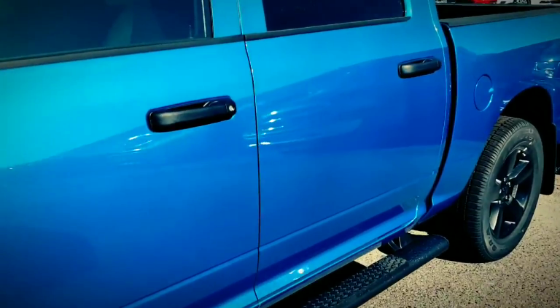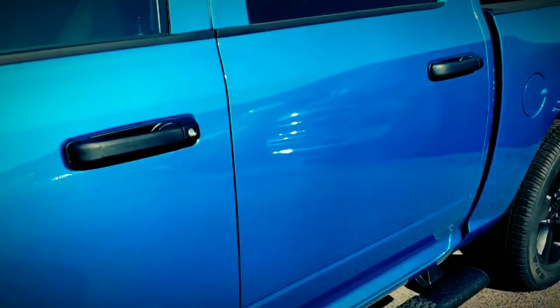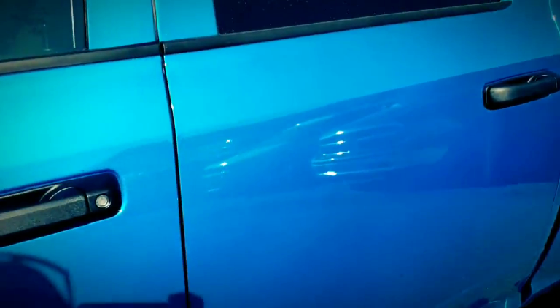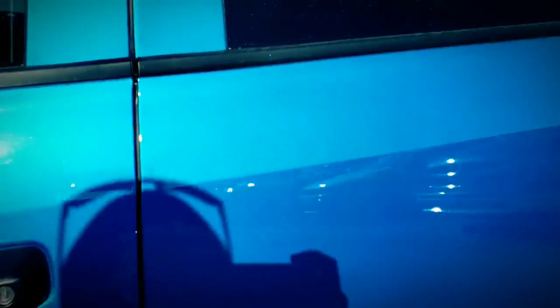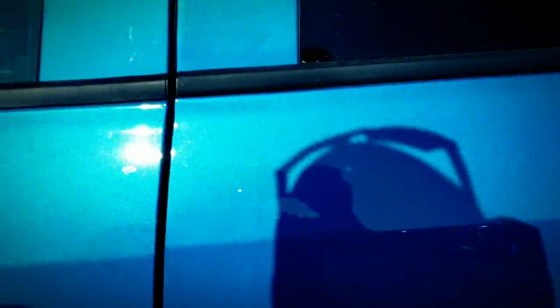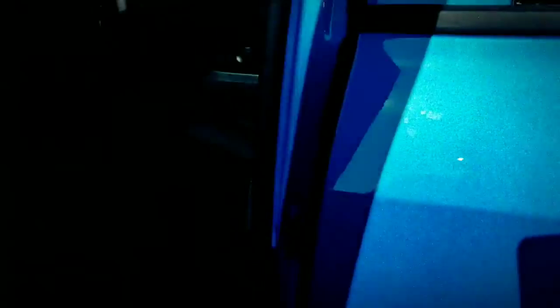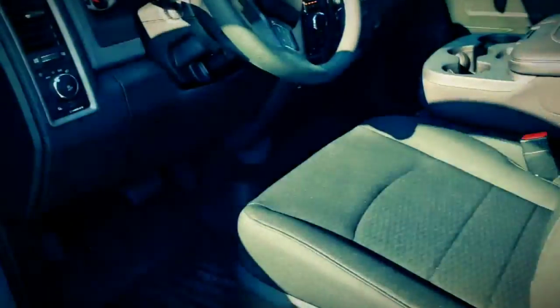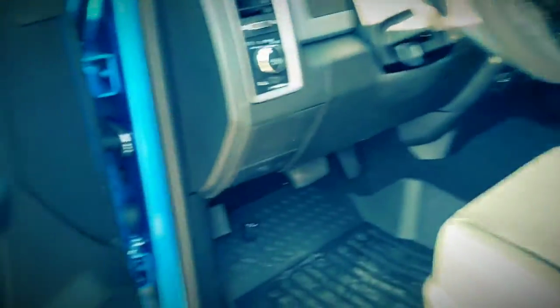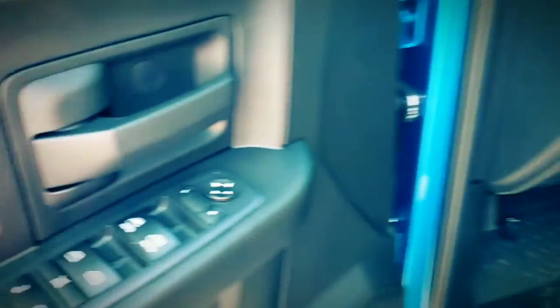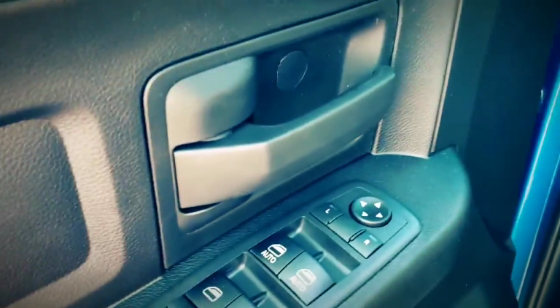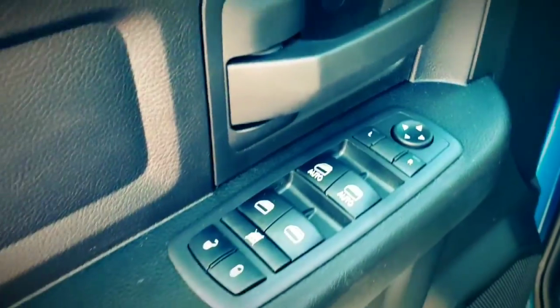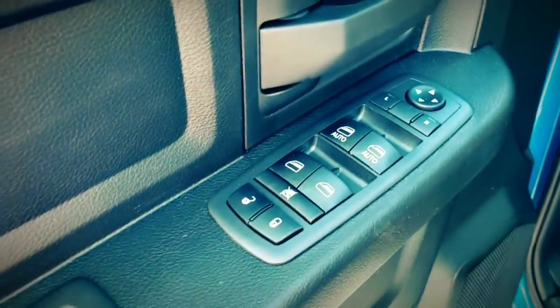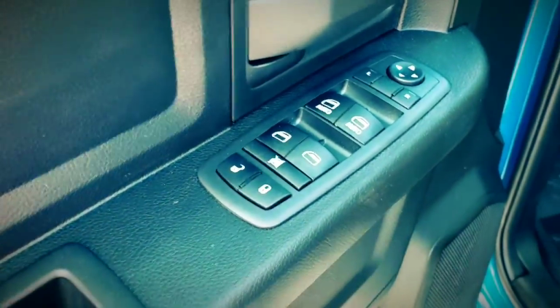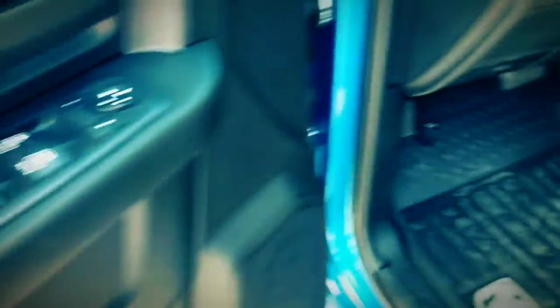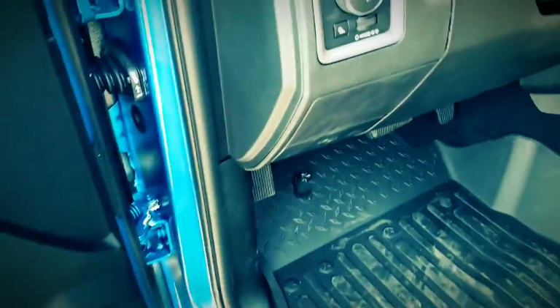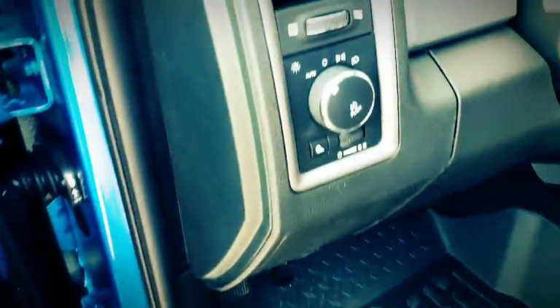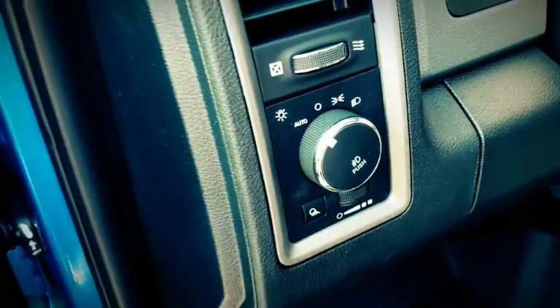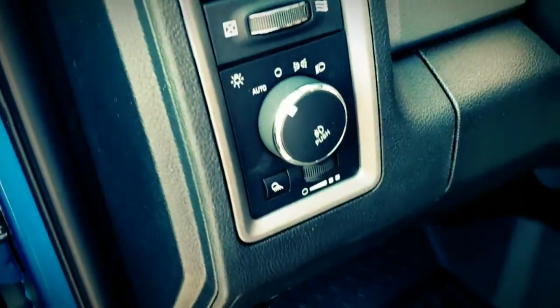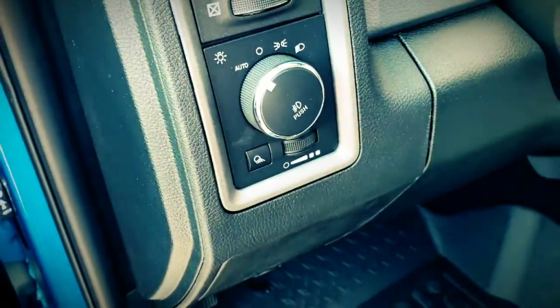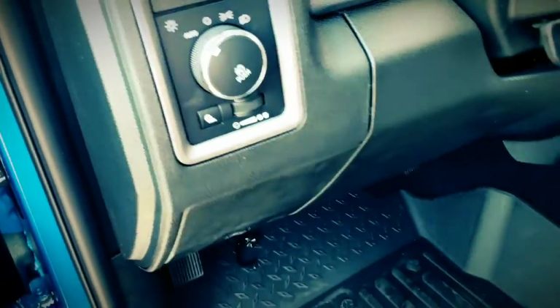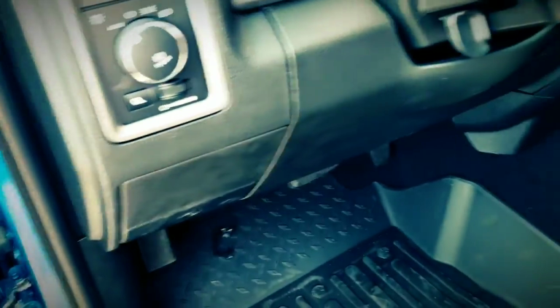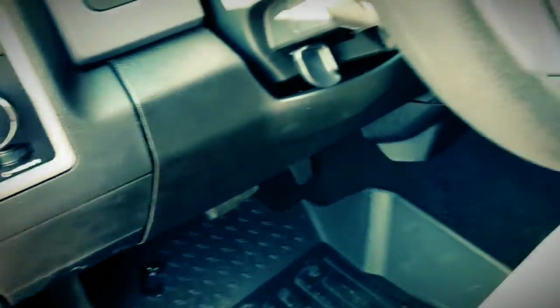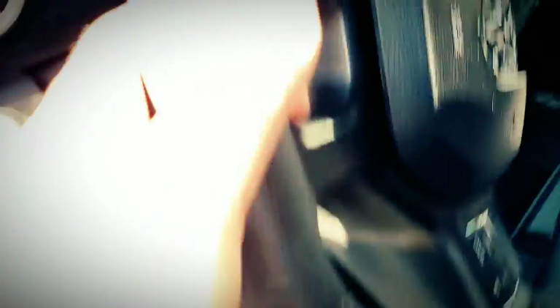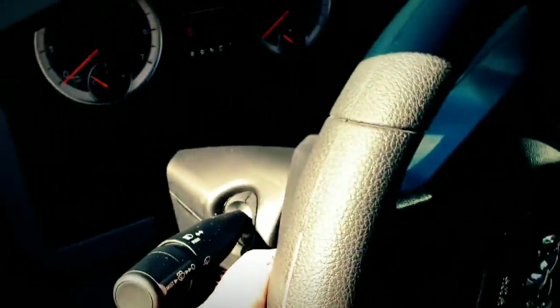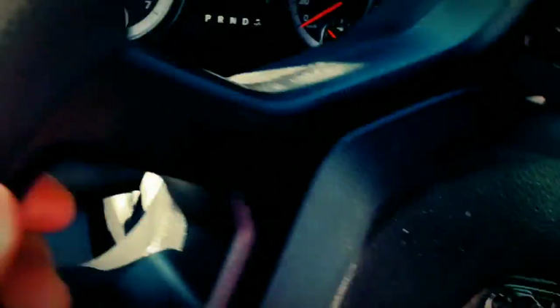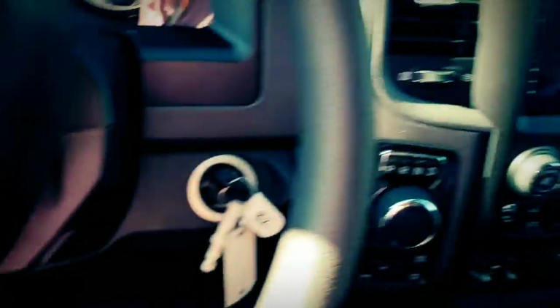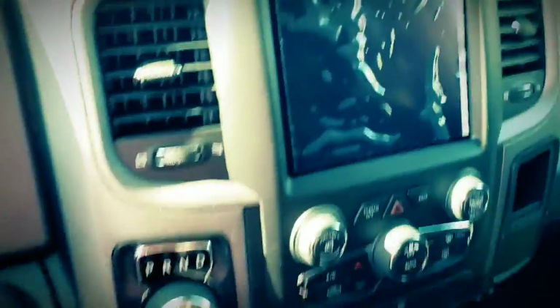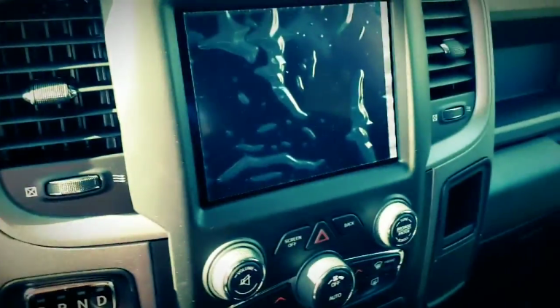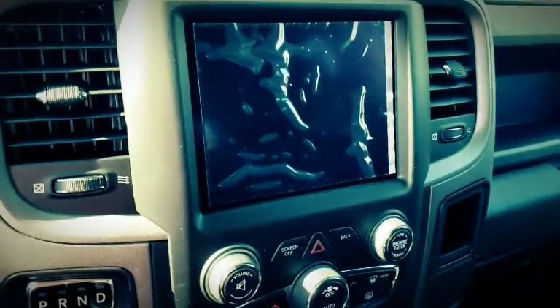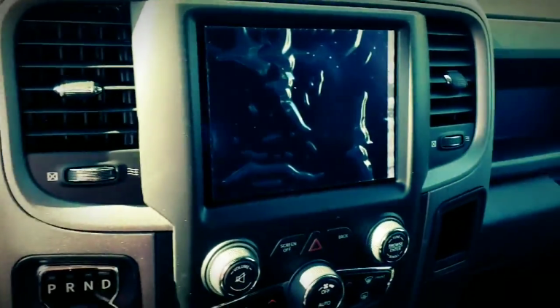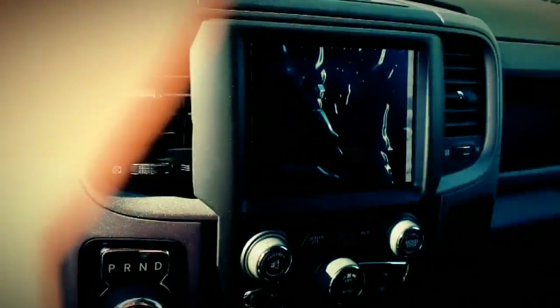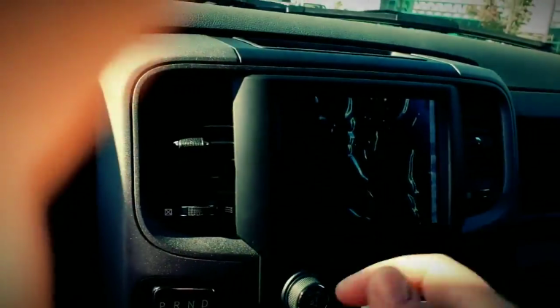Interior features are pretty well equipped: power windows, power locks, automatic lights, fog lights, cruise control, Bluetooth — and it does have the 8.4-inch touchscreen as well.